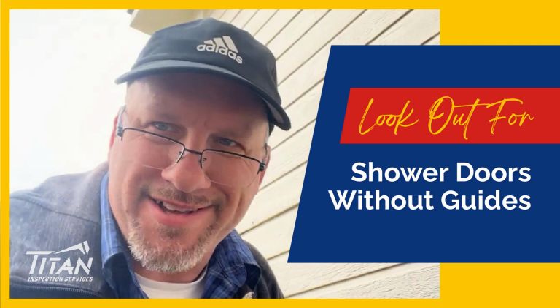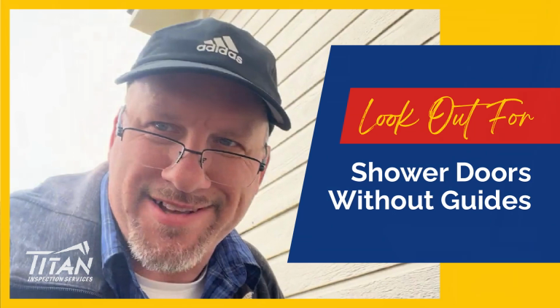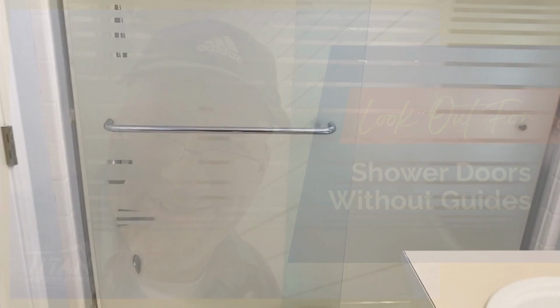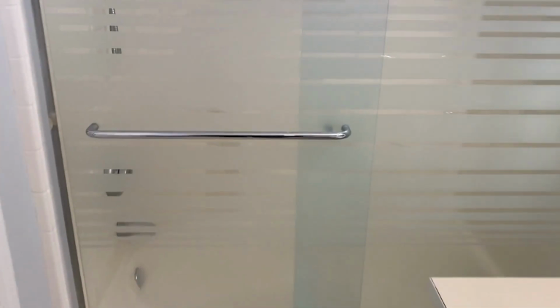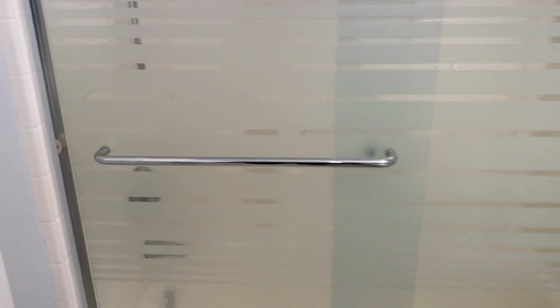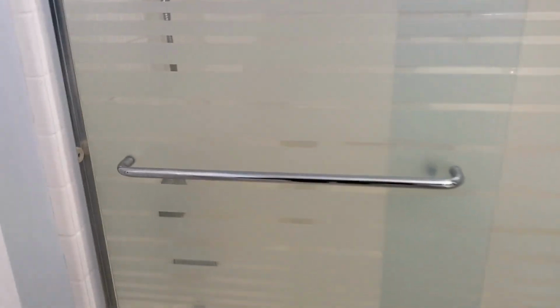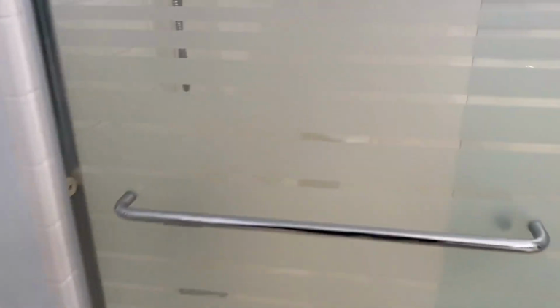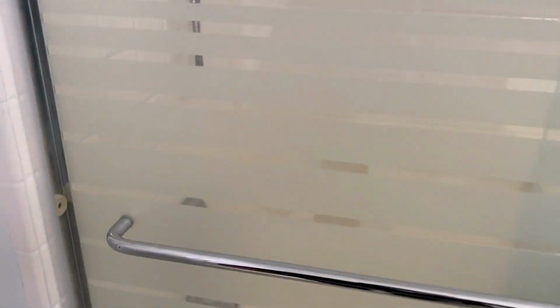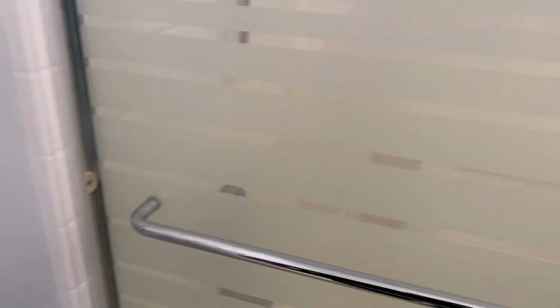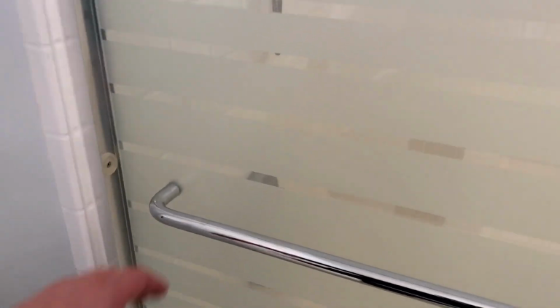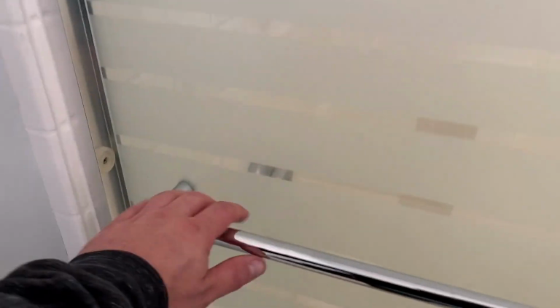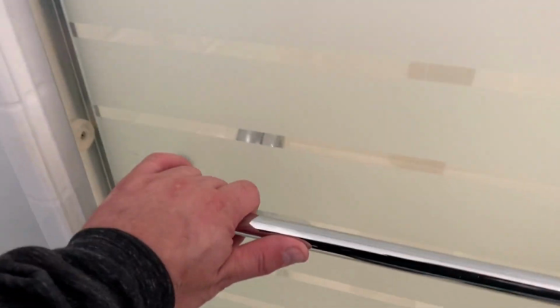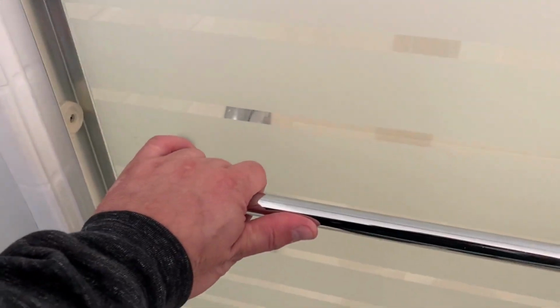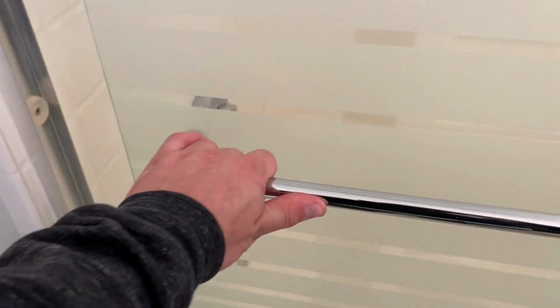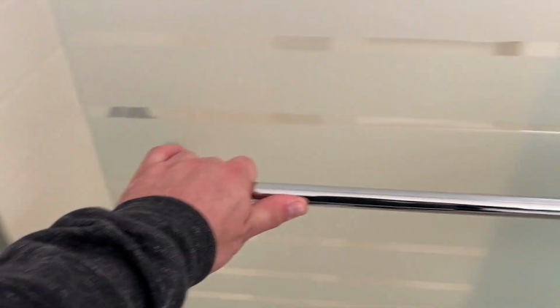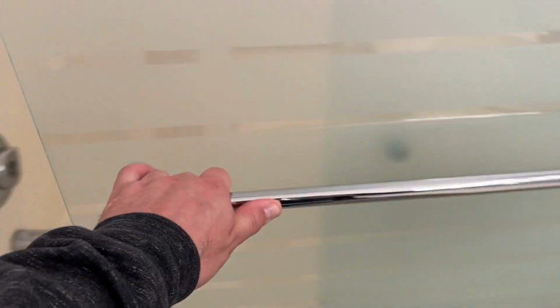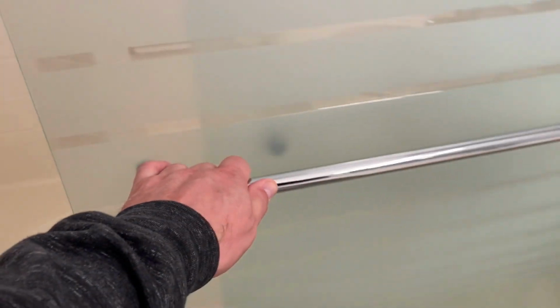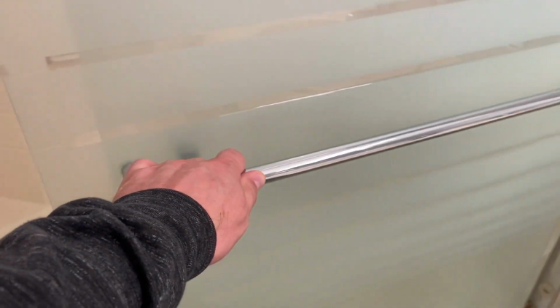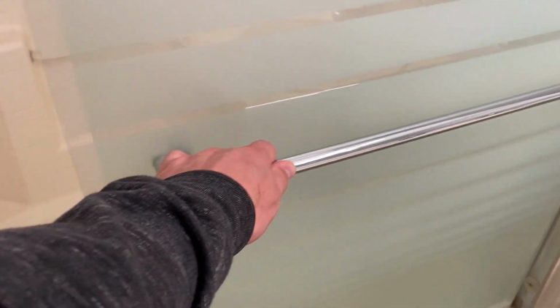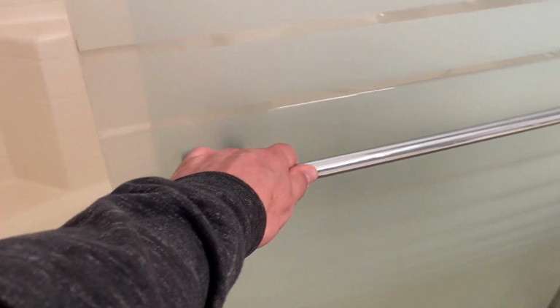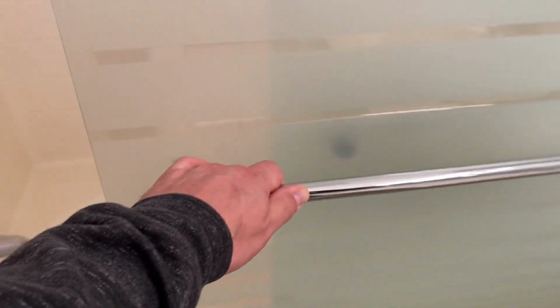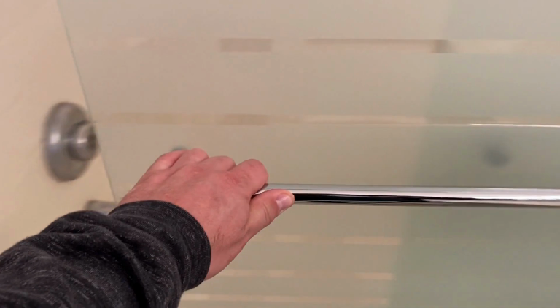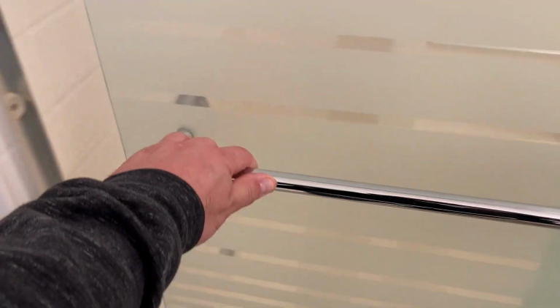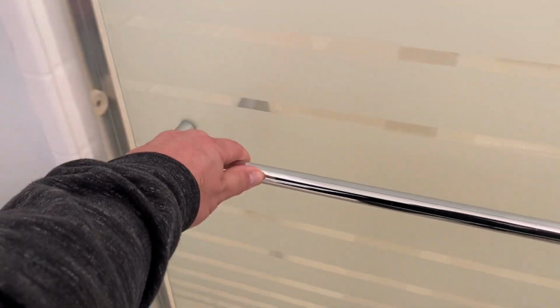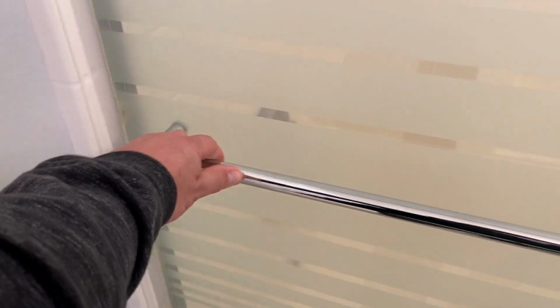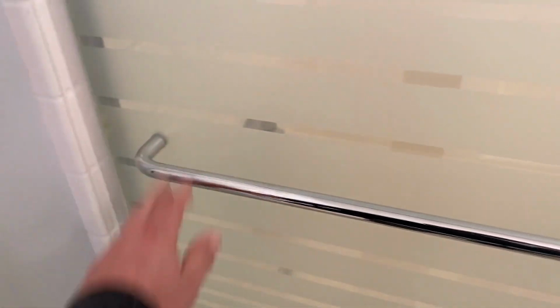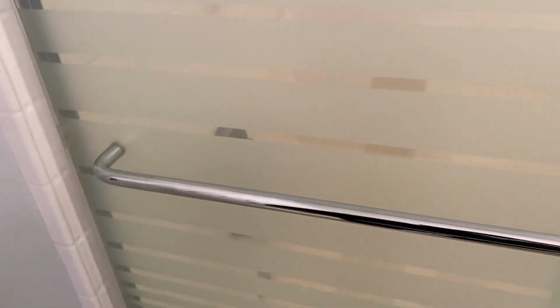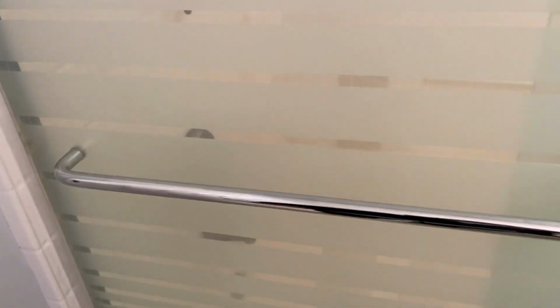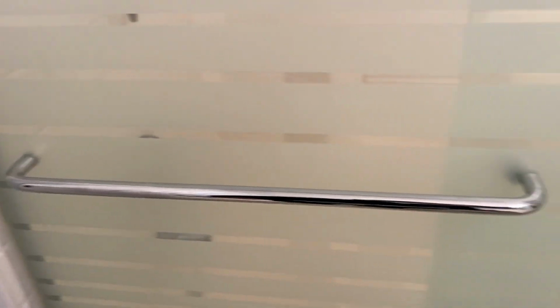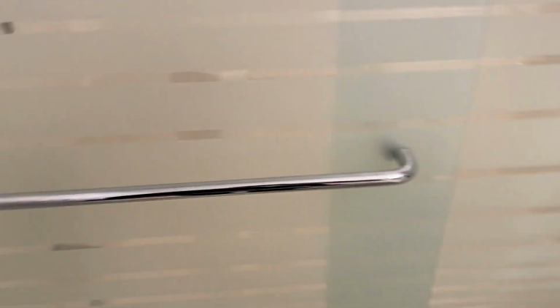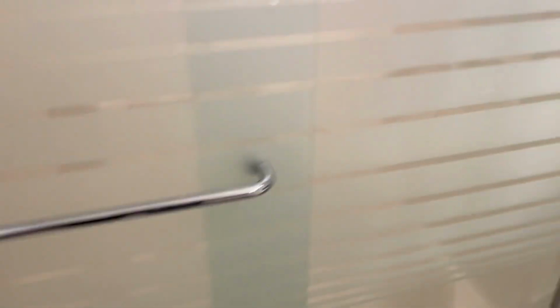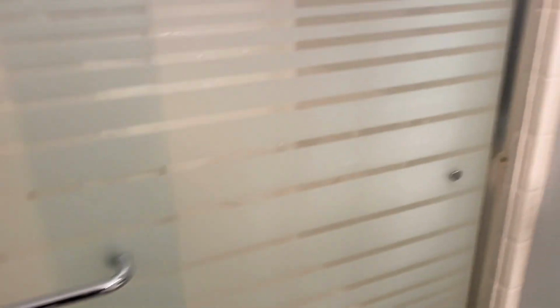A couple of times I hear people ask me what do you test, what do you check. These are things that I think are always good to check, and it seems simple enough to make sure that these shower doors work.